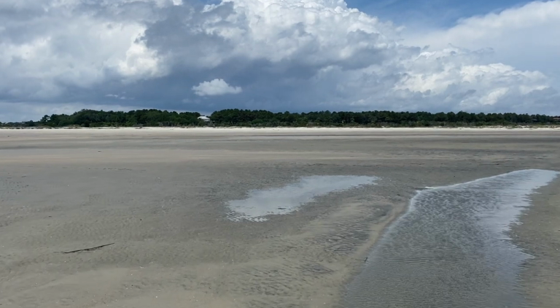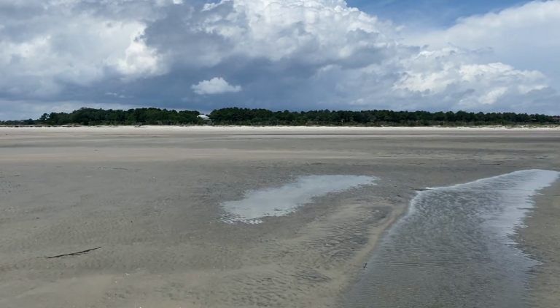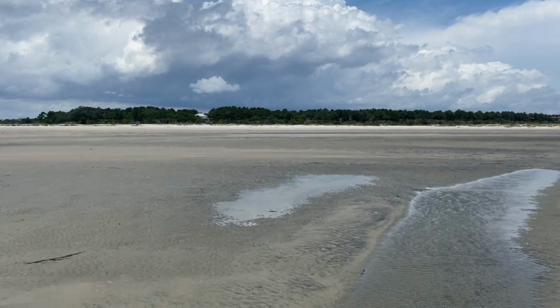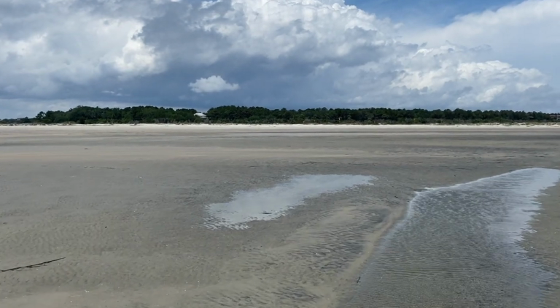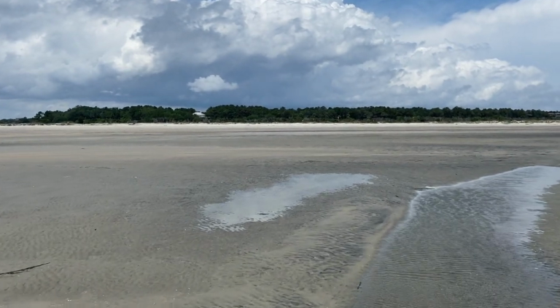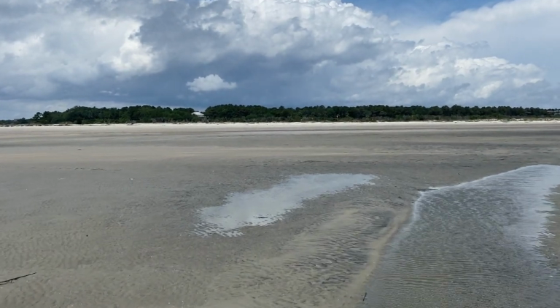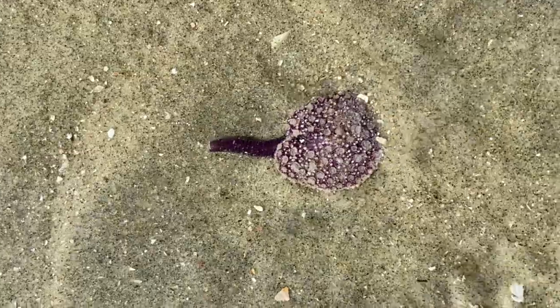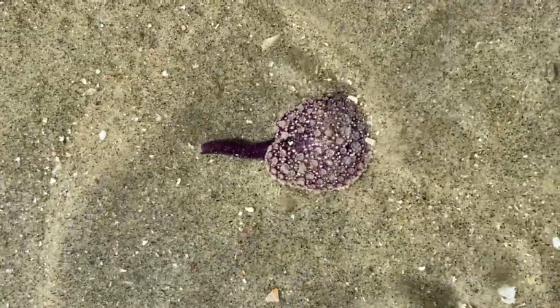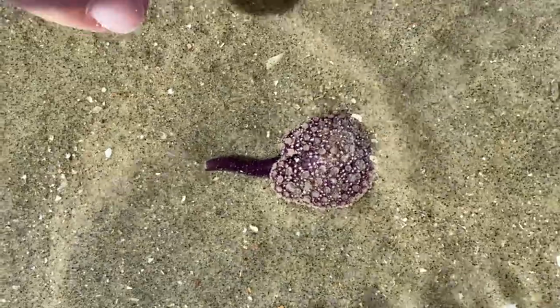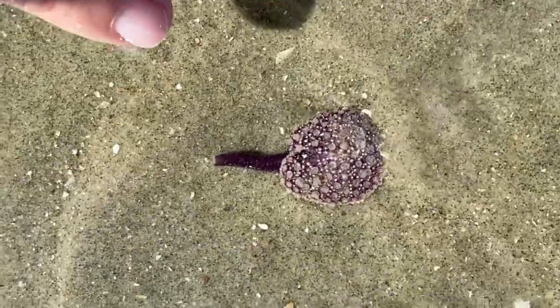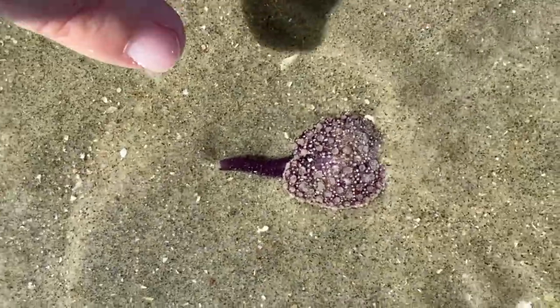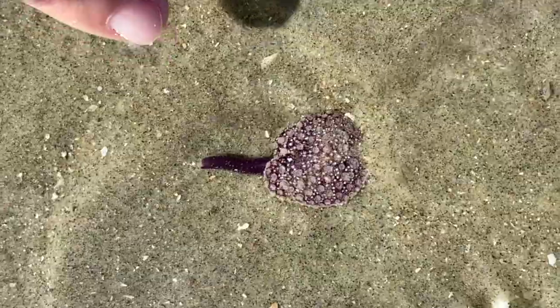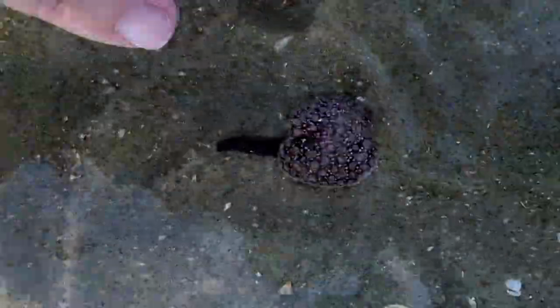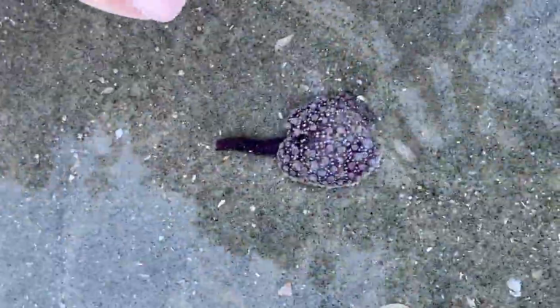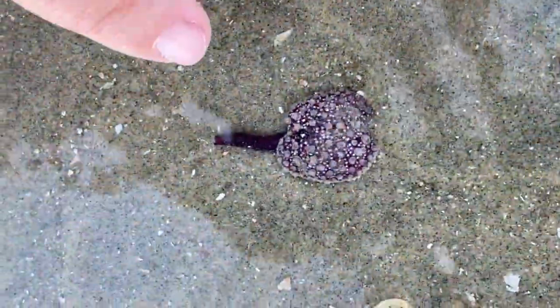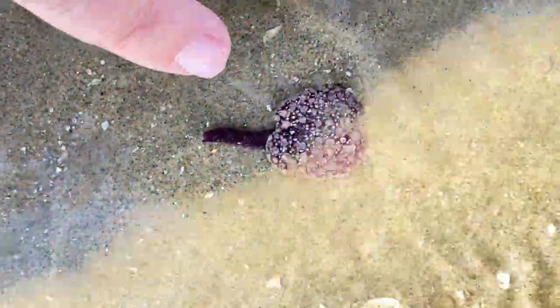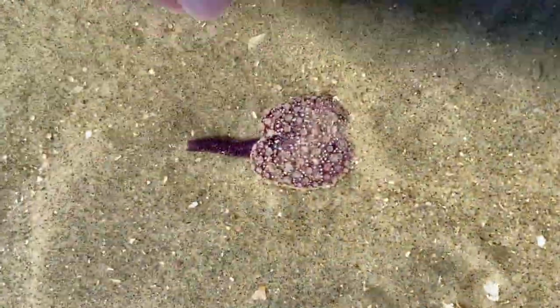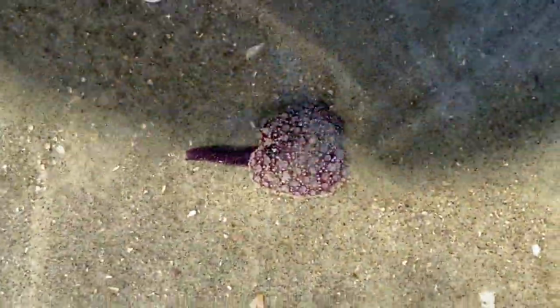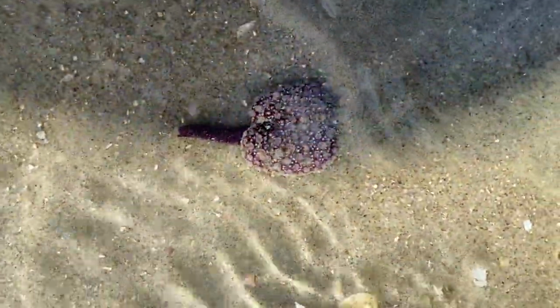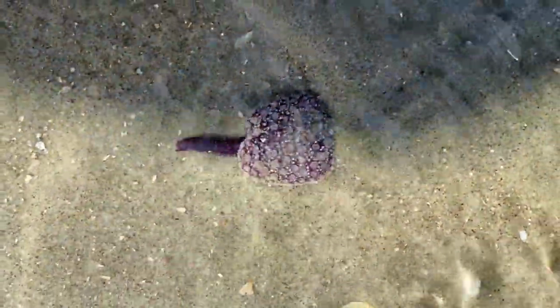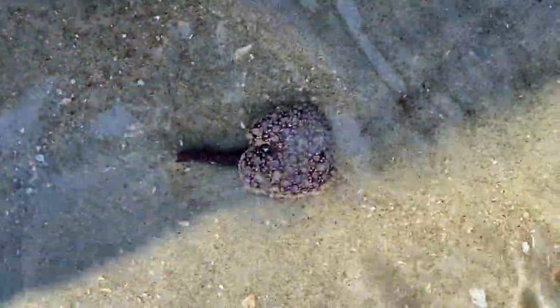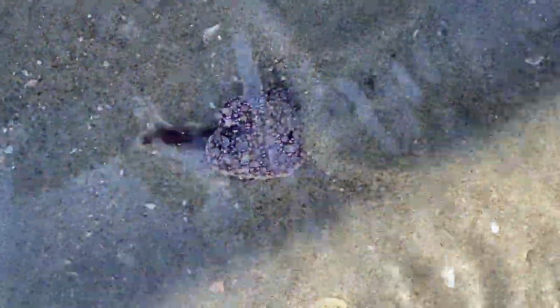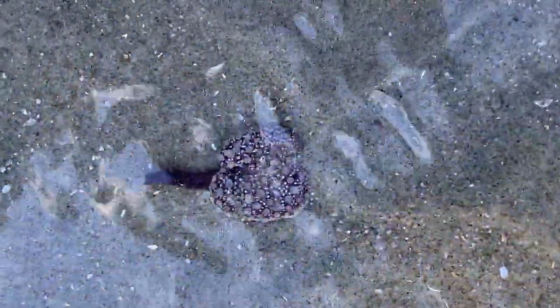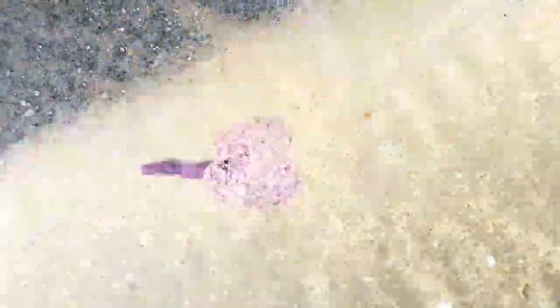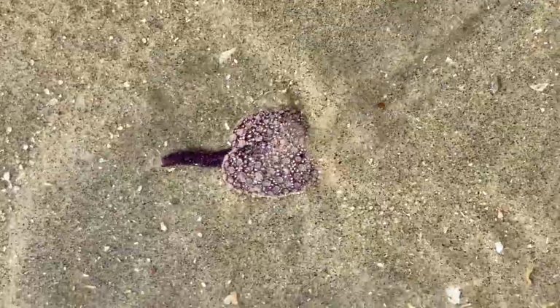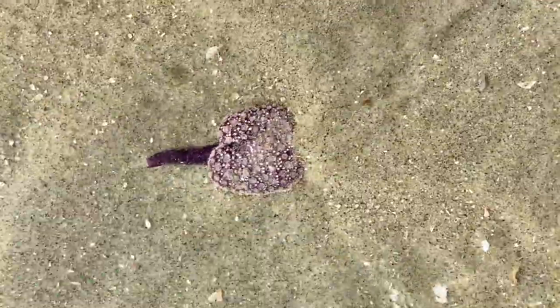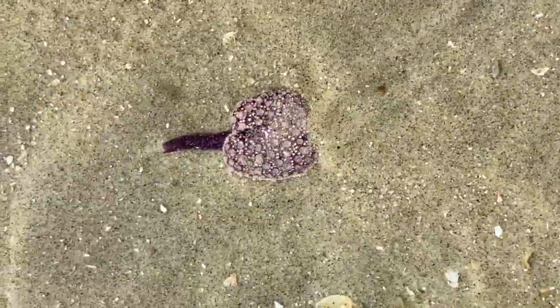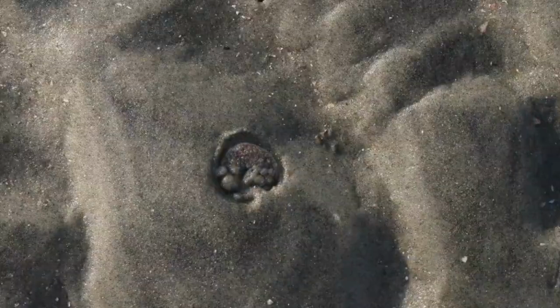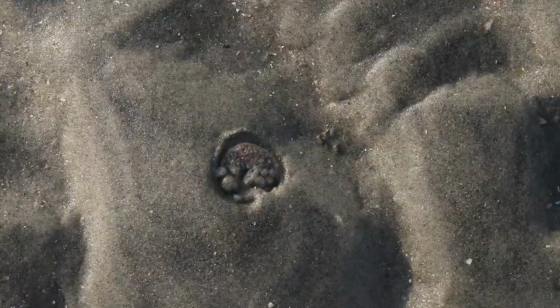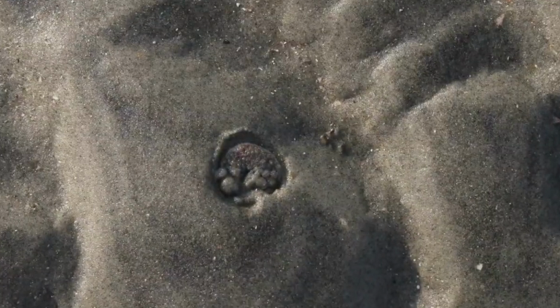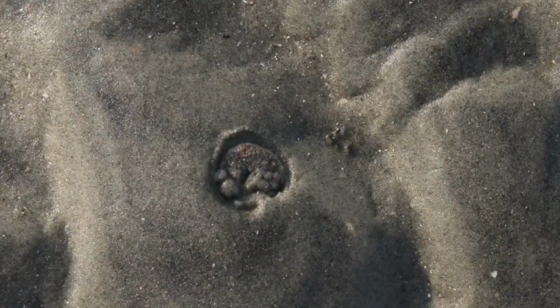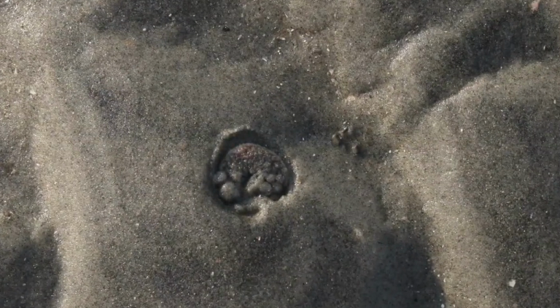We're down on the beach at low tide and we find what looks like a small pink flower. This is a sea pansy, a sort of soft coral that lives in the intertidal zone and is completely buried in the sand most of the time.